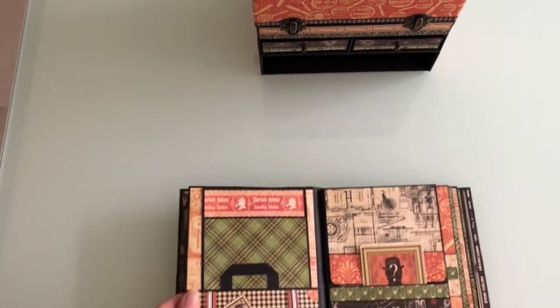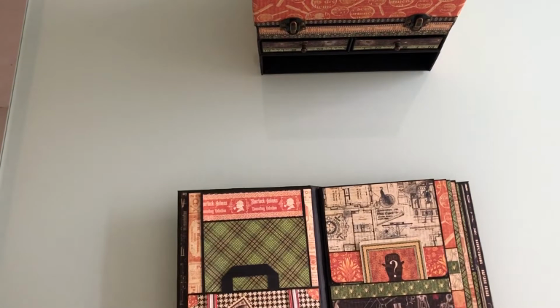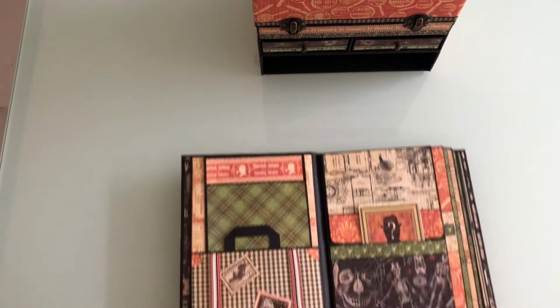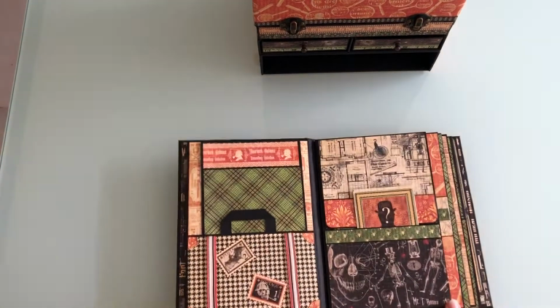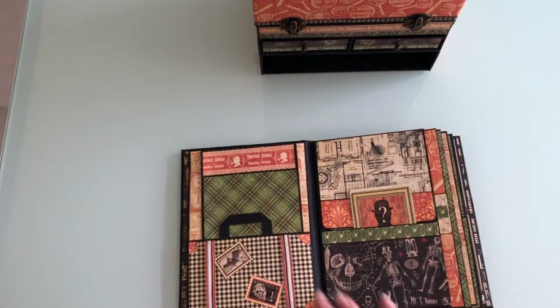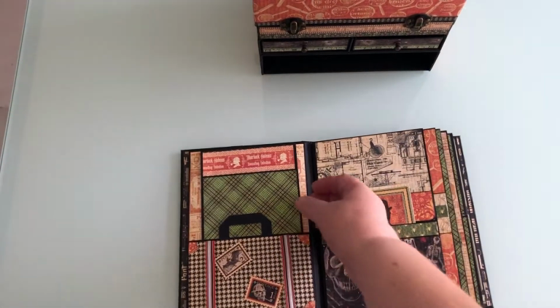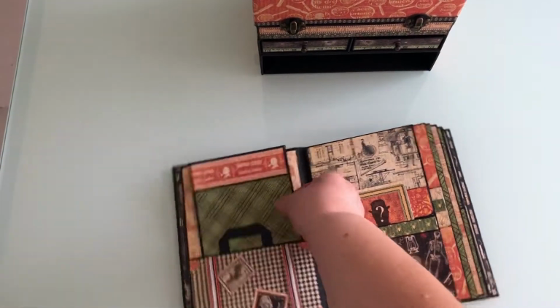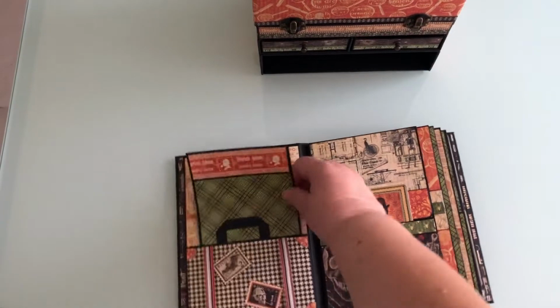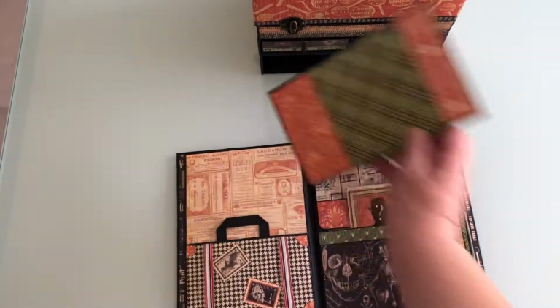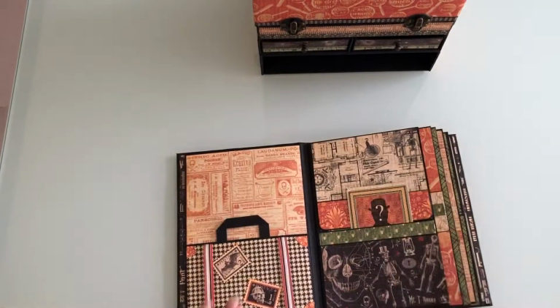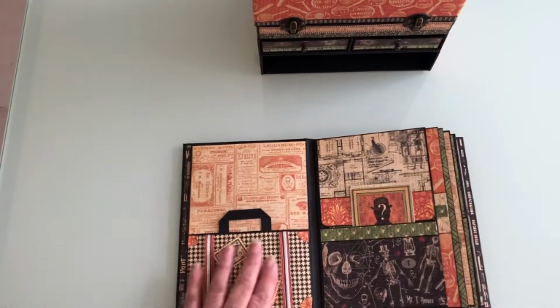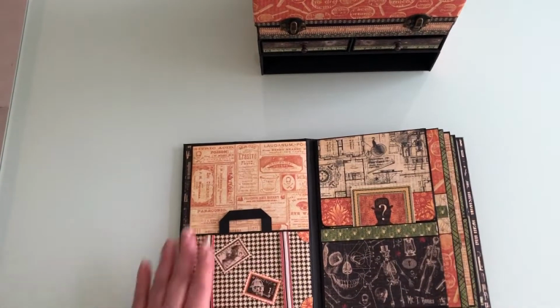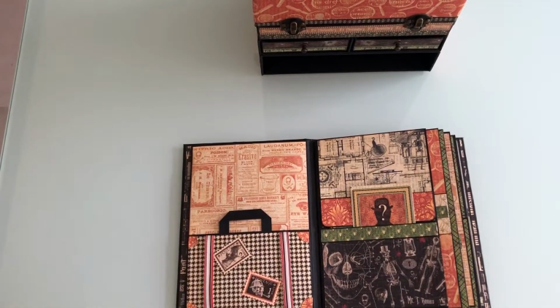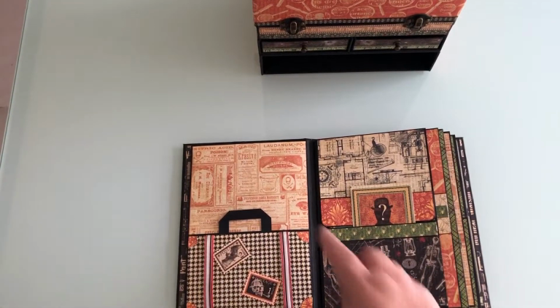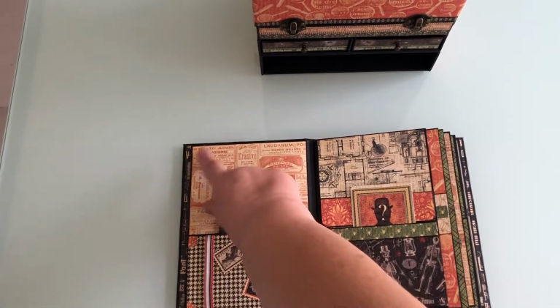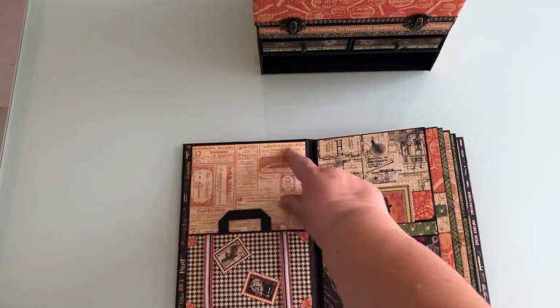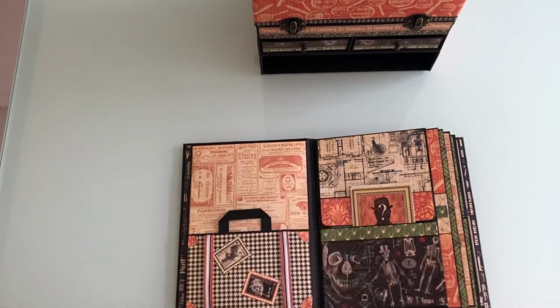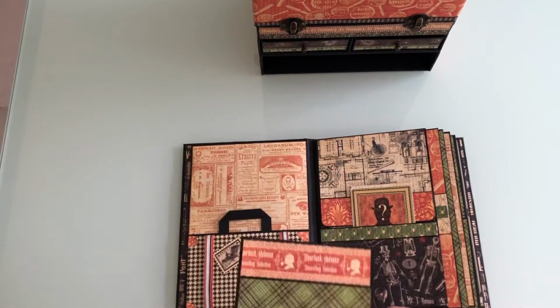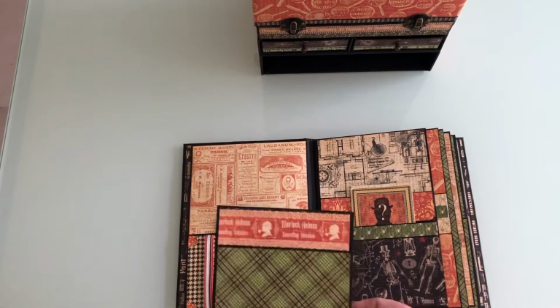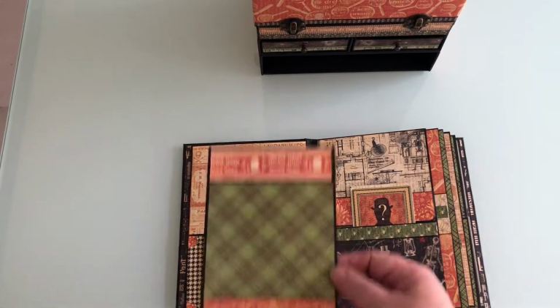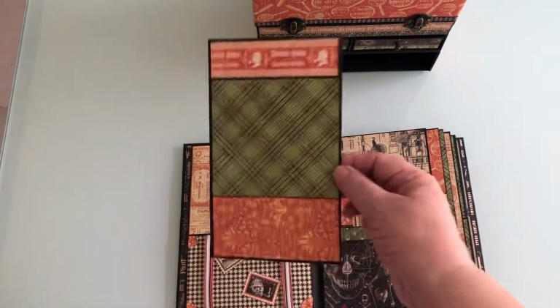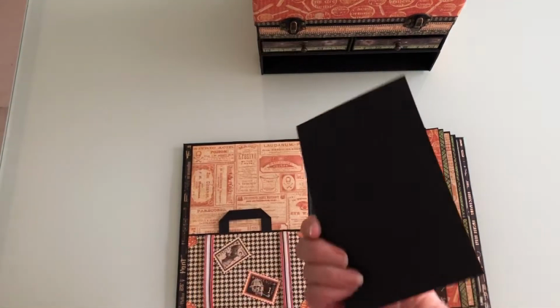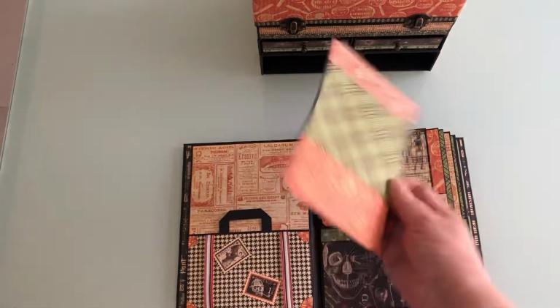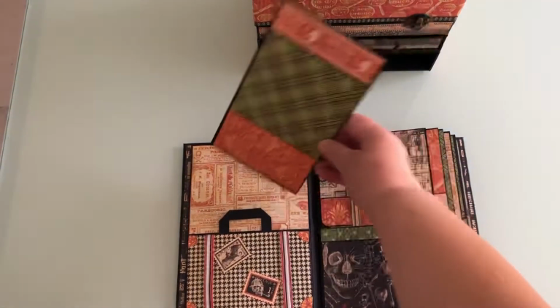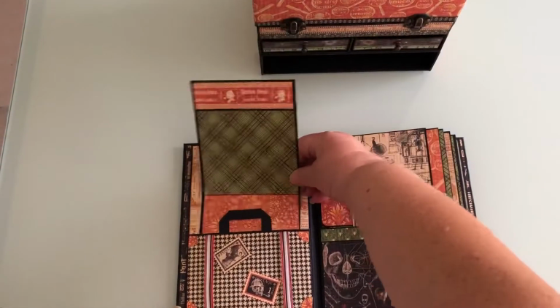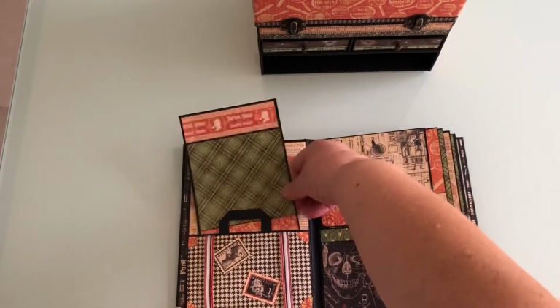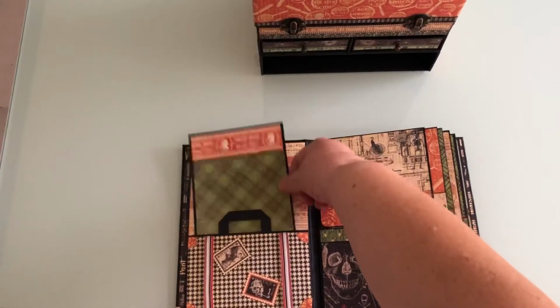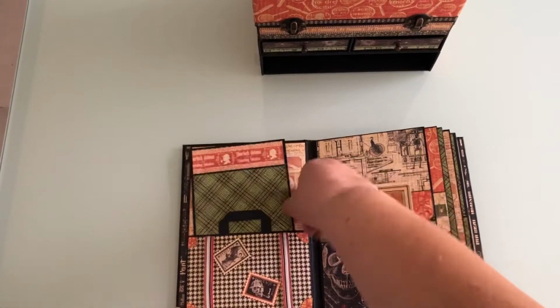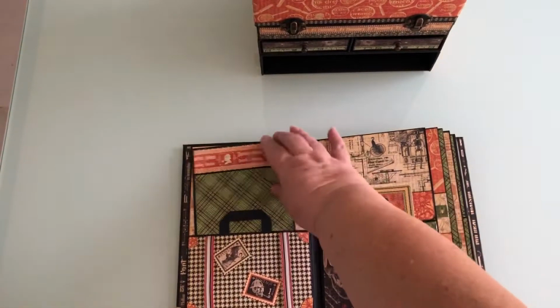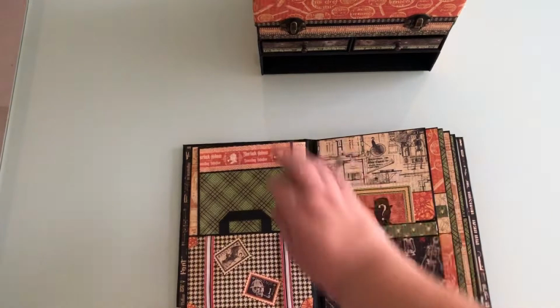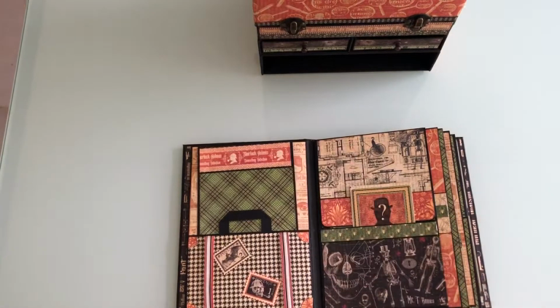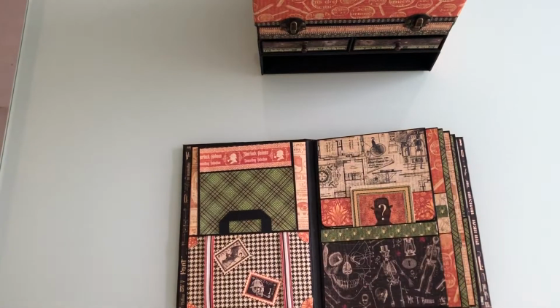Second page. This is like a suitcase, as you can see. You can put a photo flat on the back if you want, or I've made a tag that you can put photos to. That fits in there quite nicely.